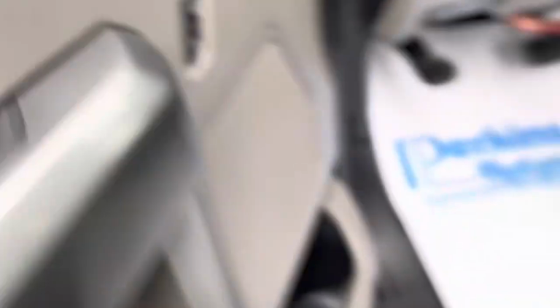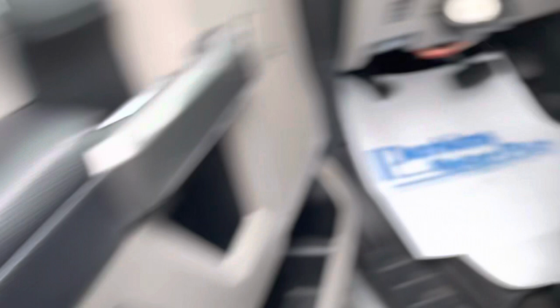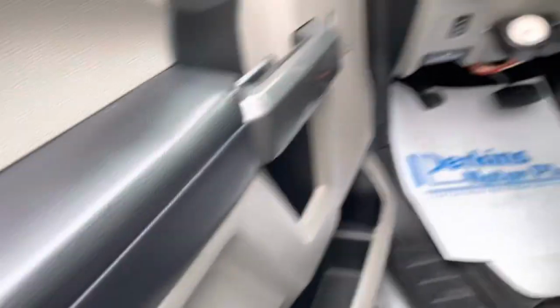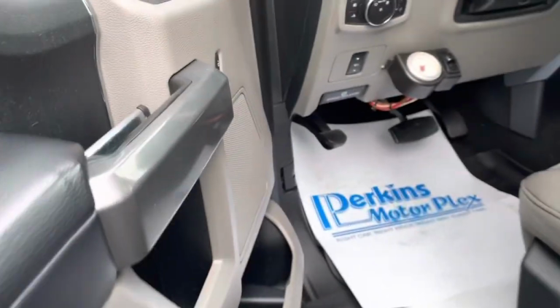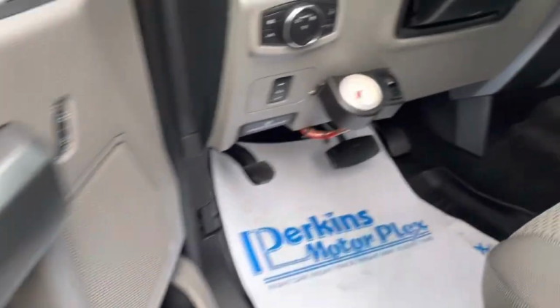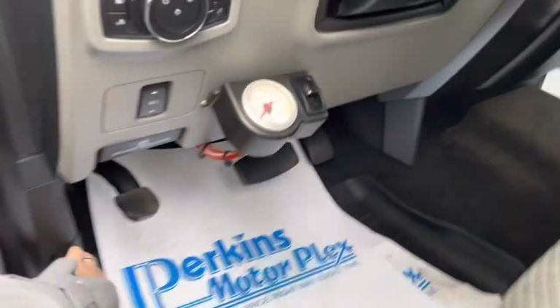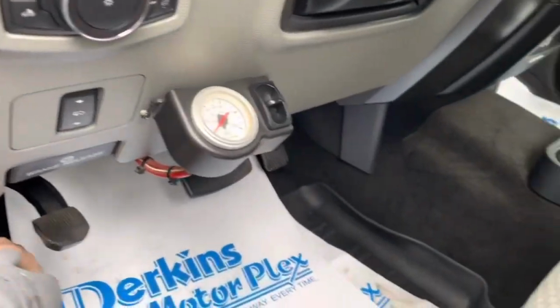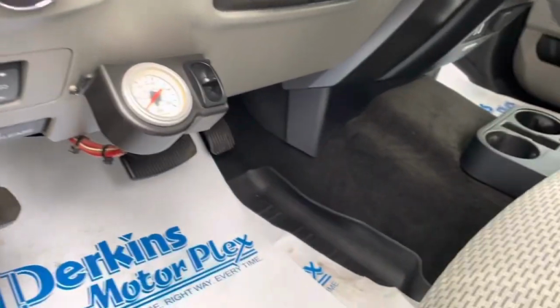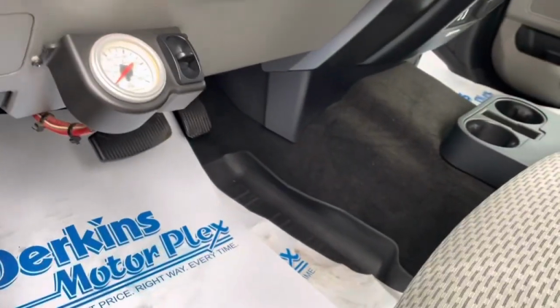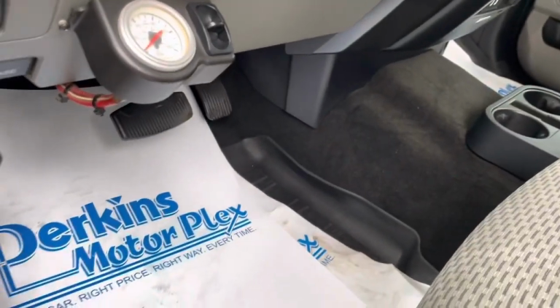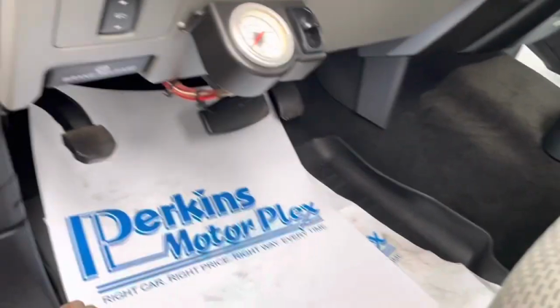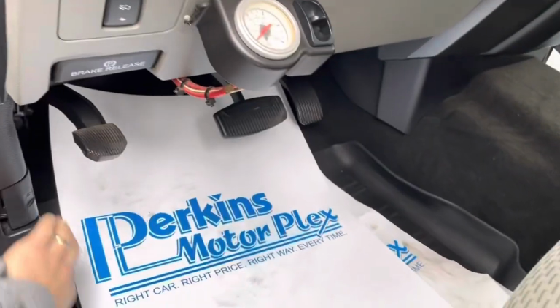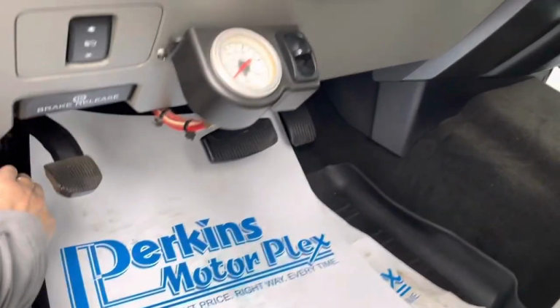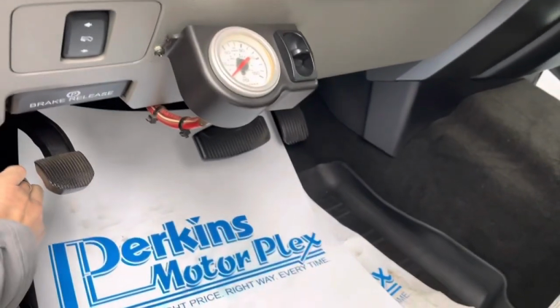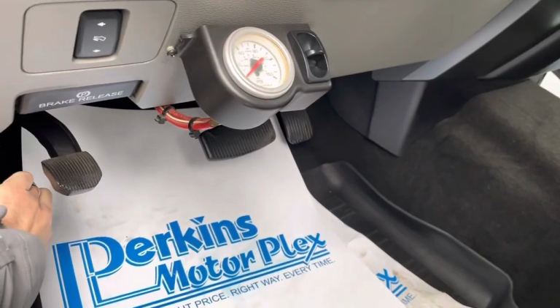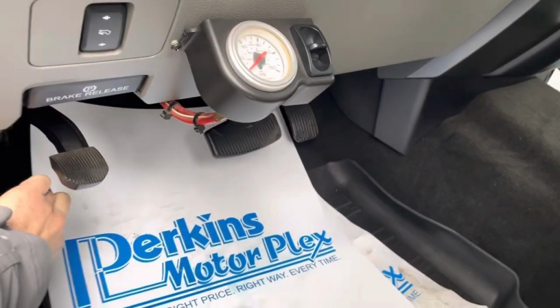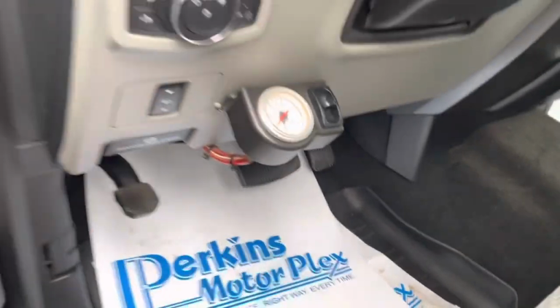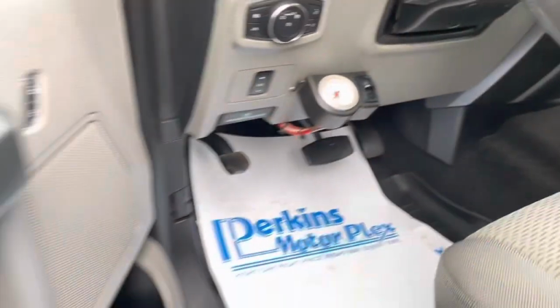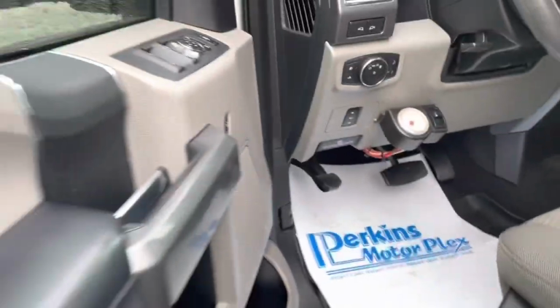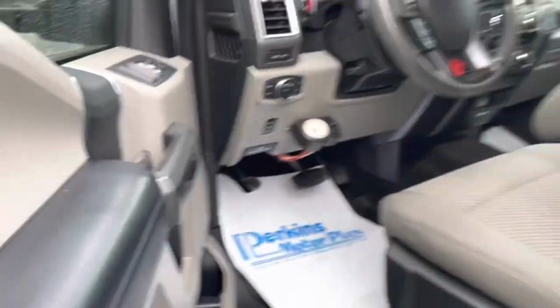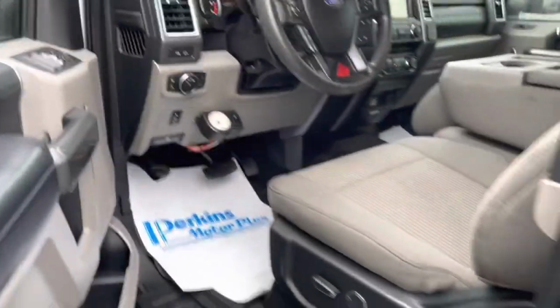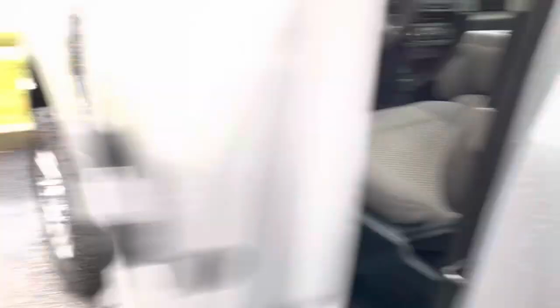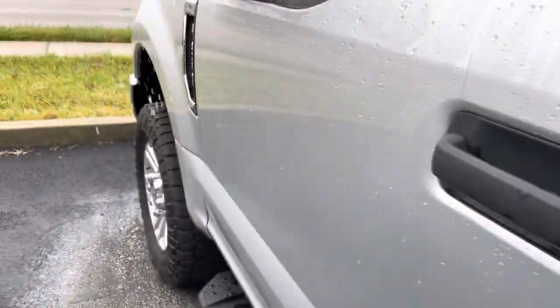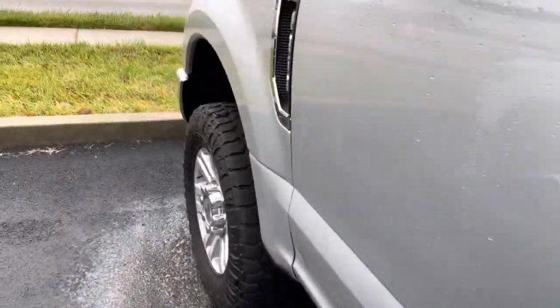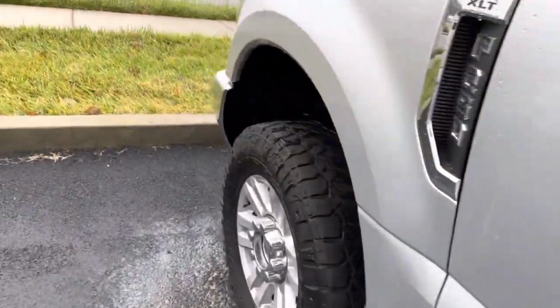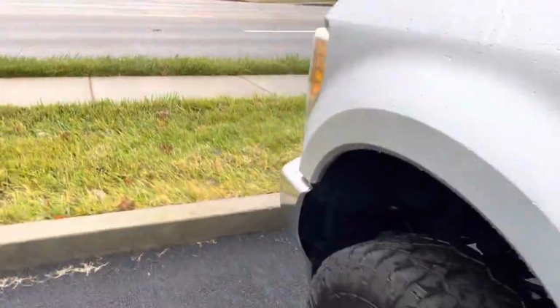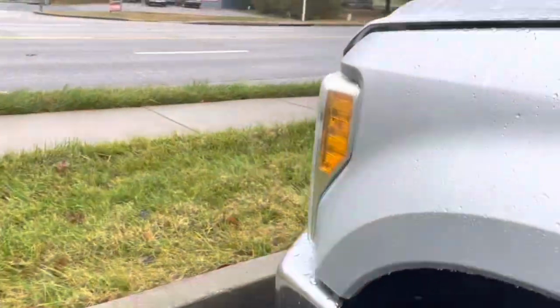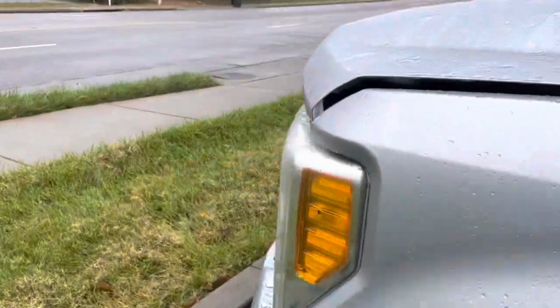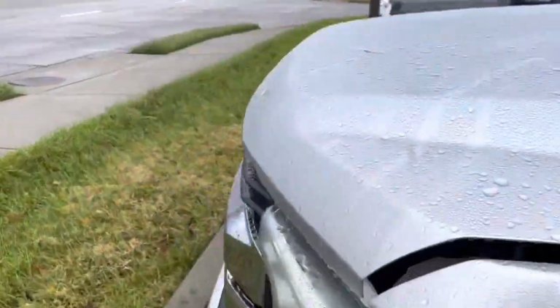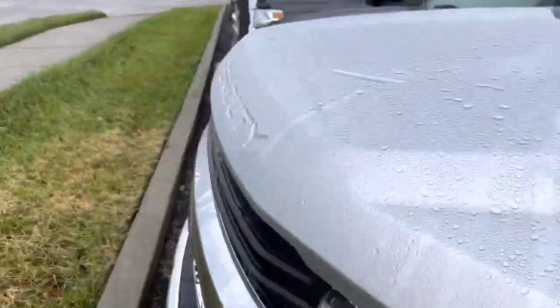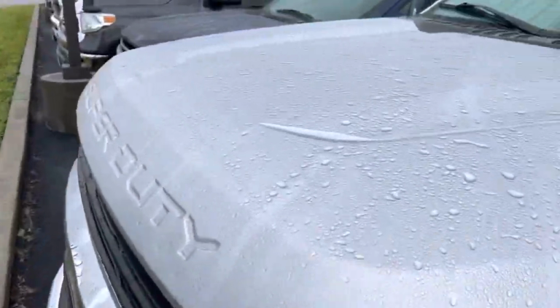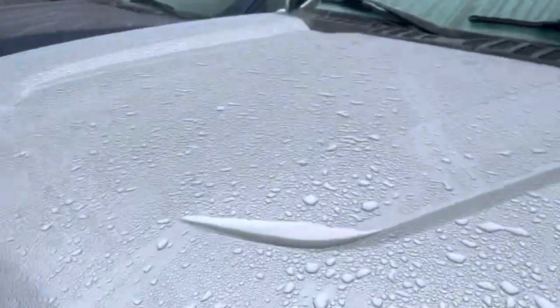So now let's do a walk-around. I want to point out any dings and scratches I see. I would expect I'll see quite a few things to point out — it's got 200,000 miles on it. A used truck with 200,000 miles, and a 250 as well.